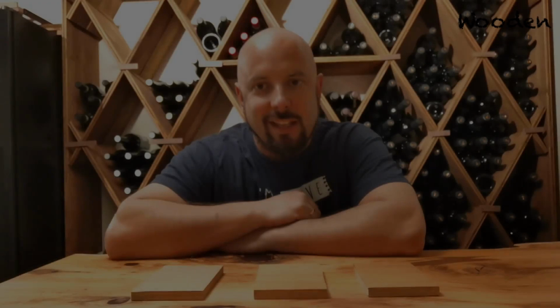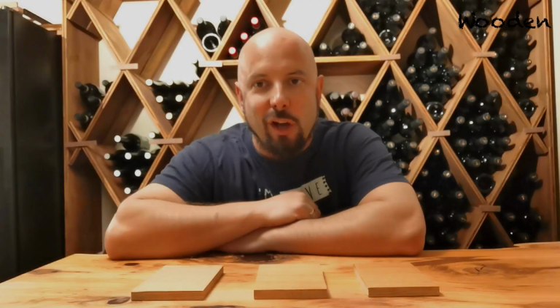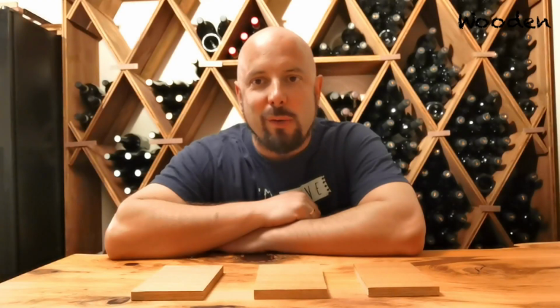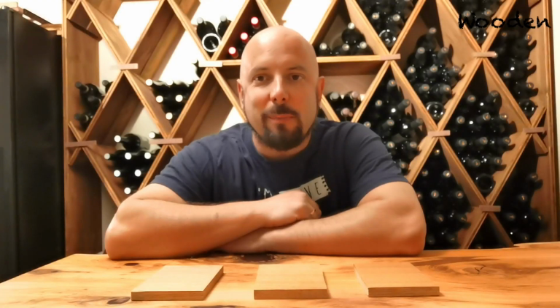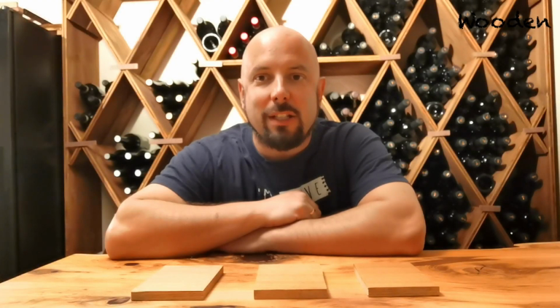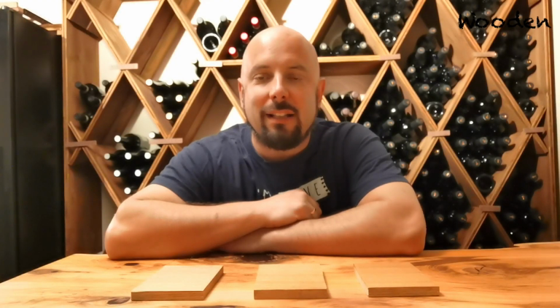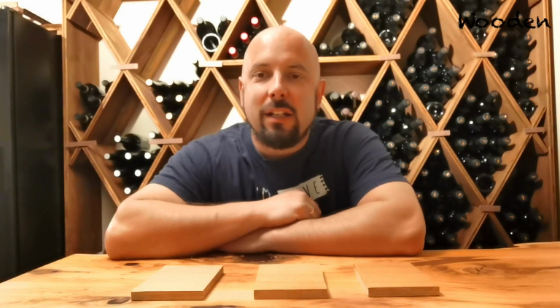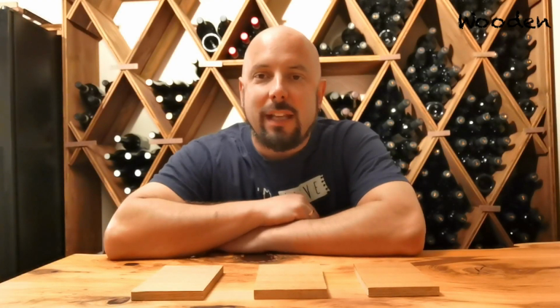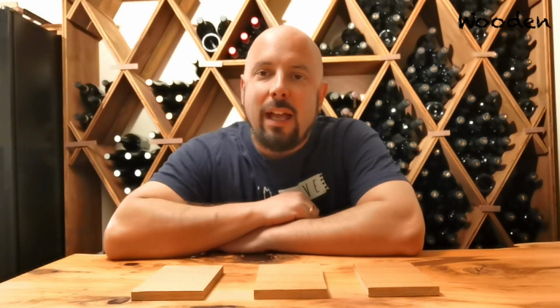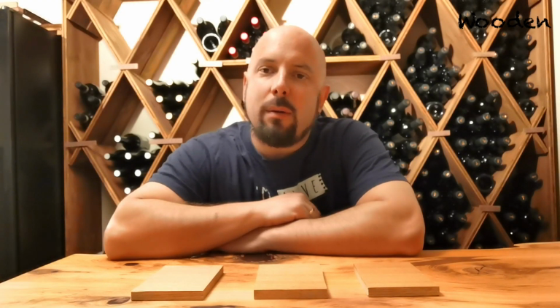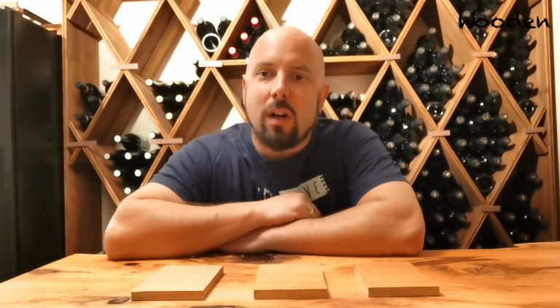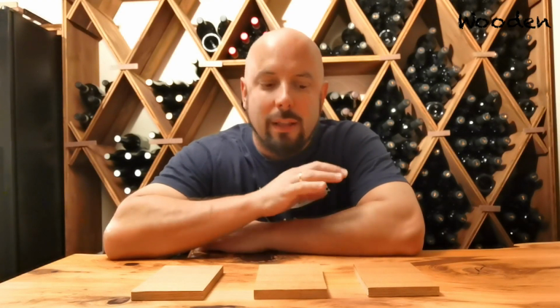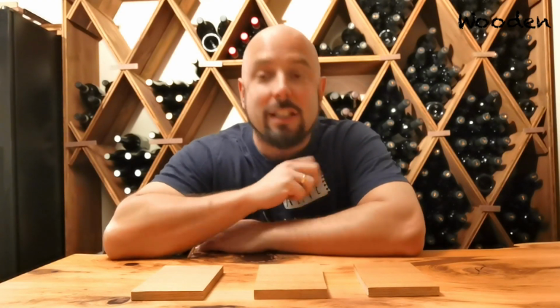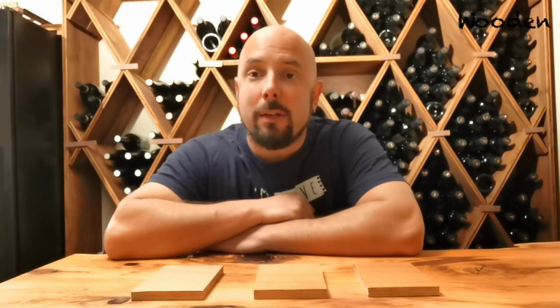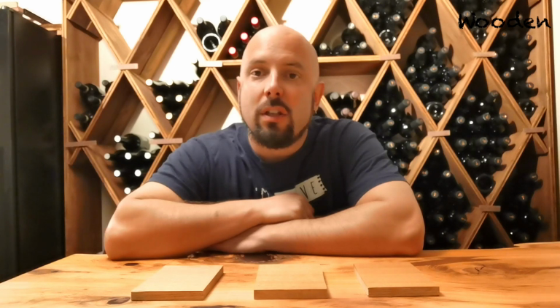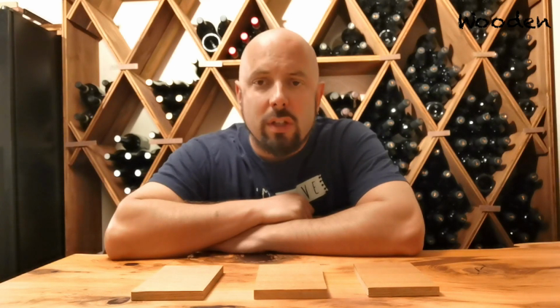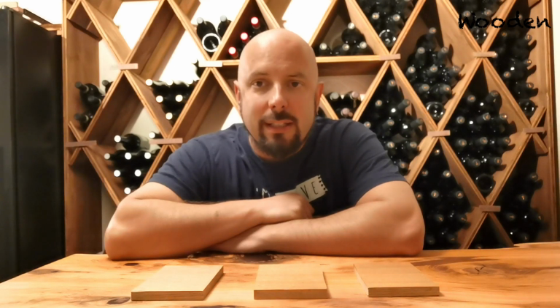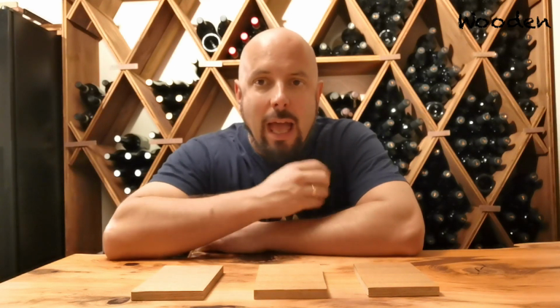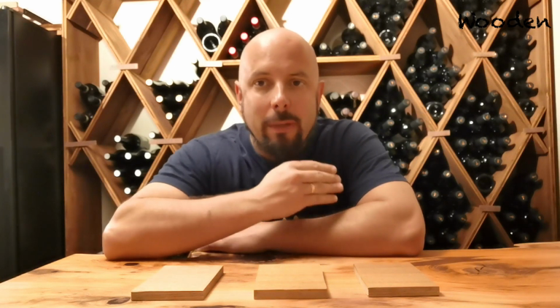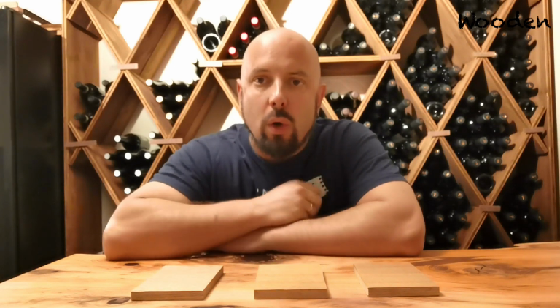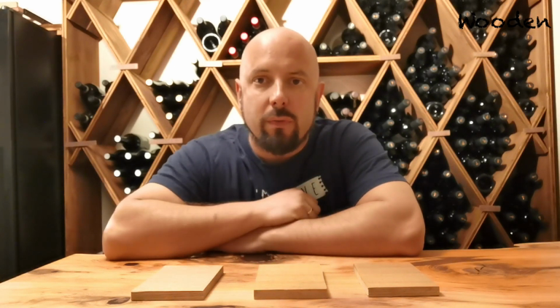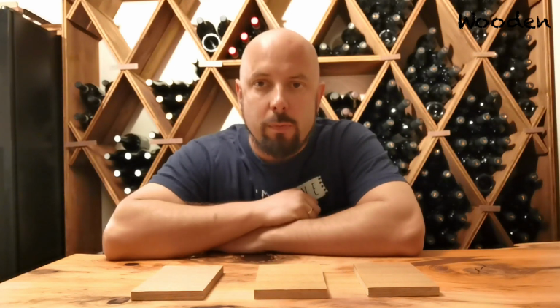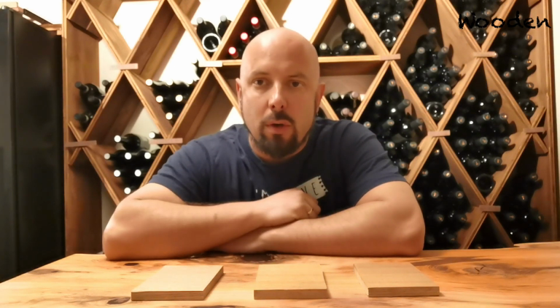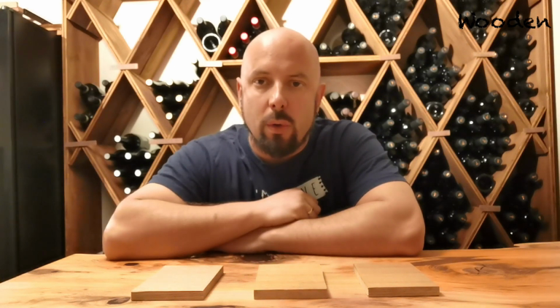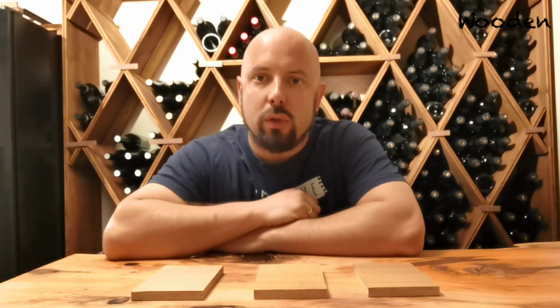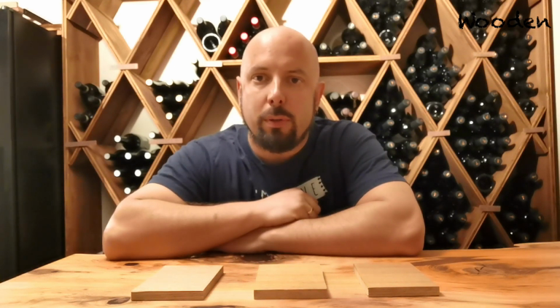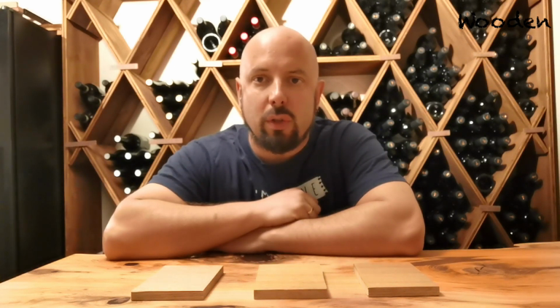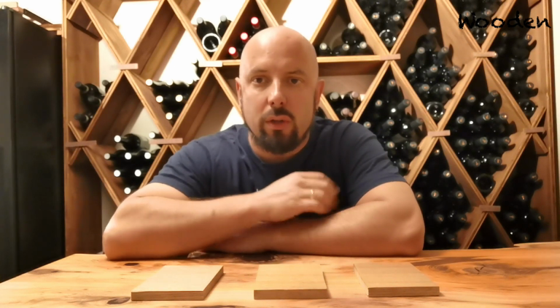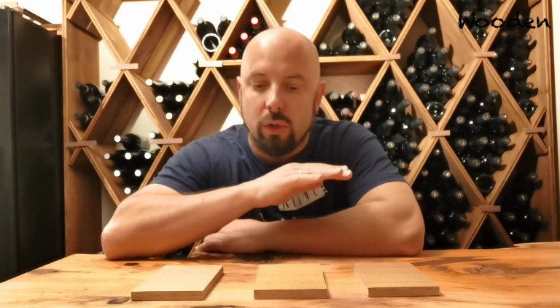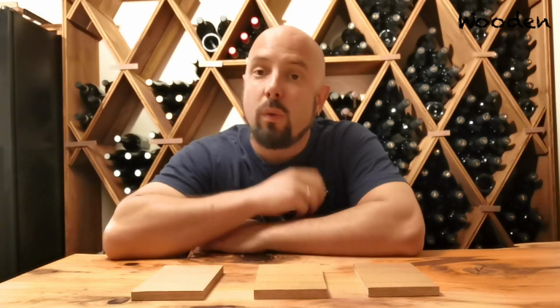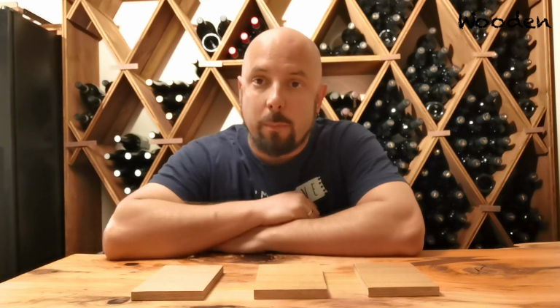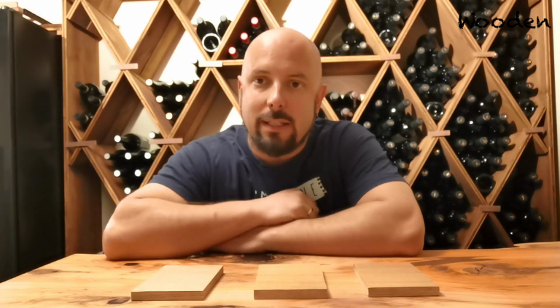Hello and welcome back to my channel. Today I want to start with a little experiment to understand how many coats of Rubio MonoCoat you should put on your workpiece.